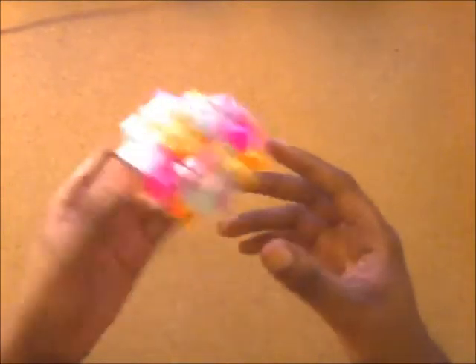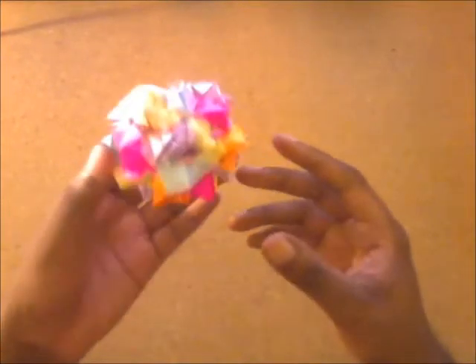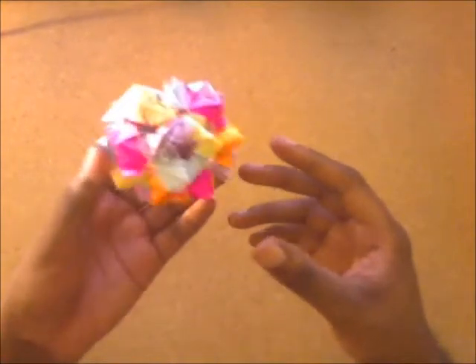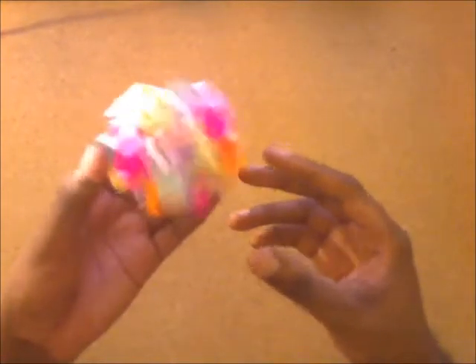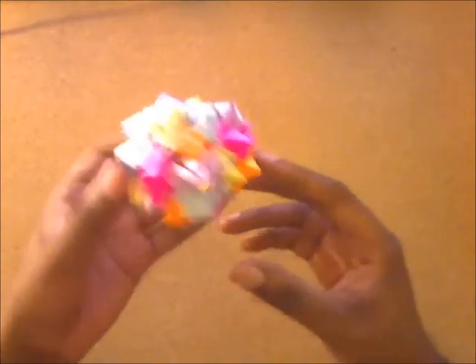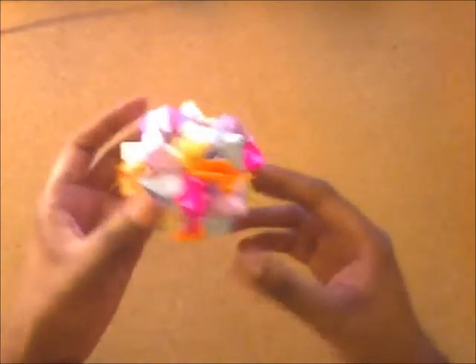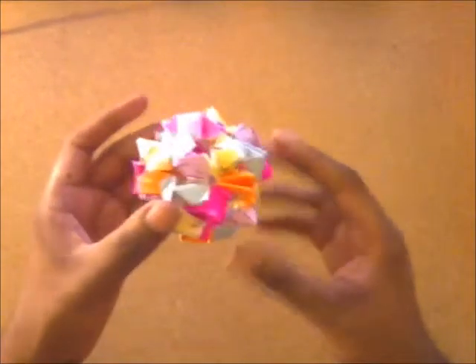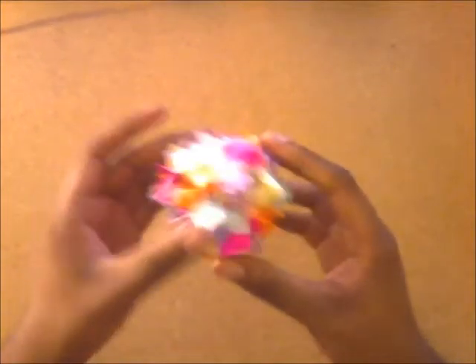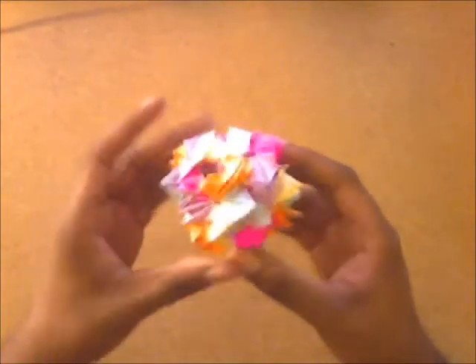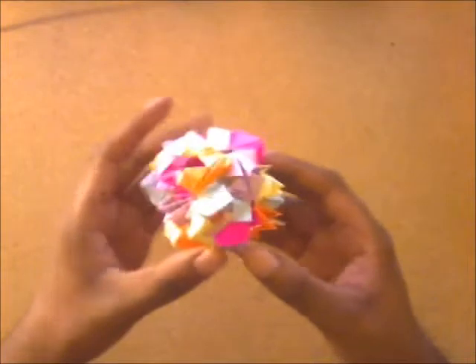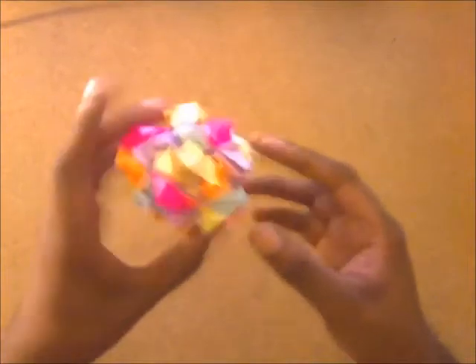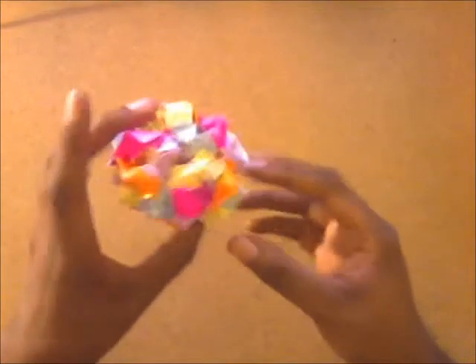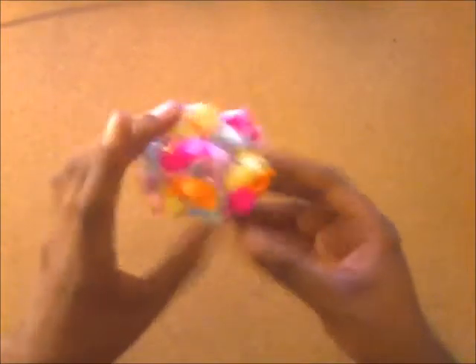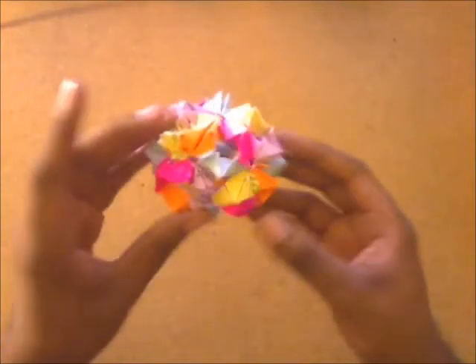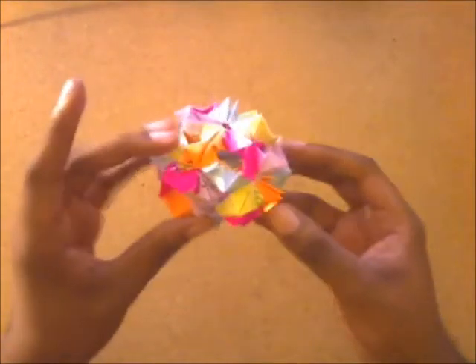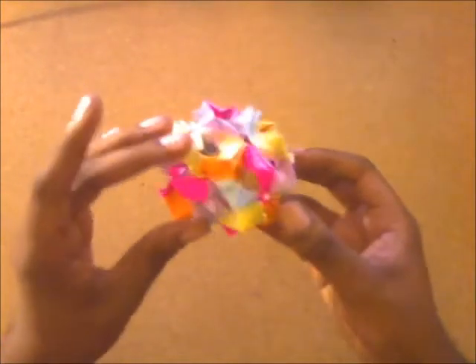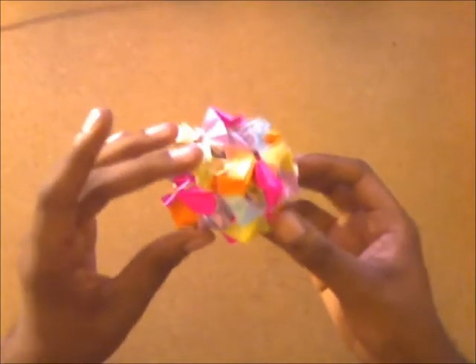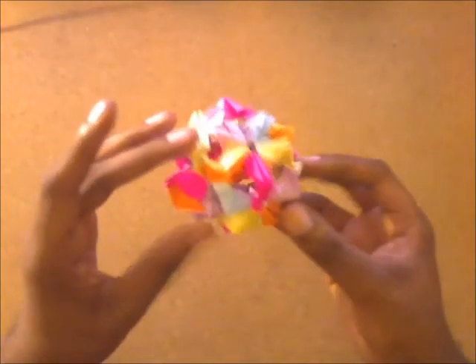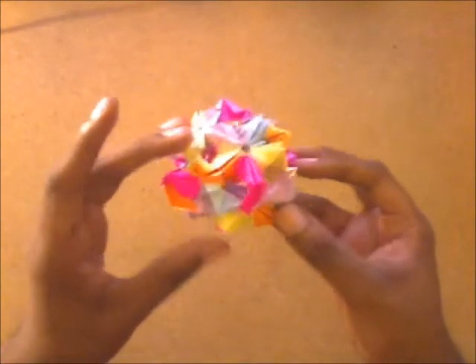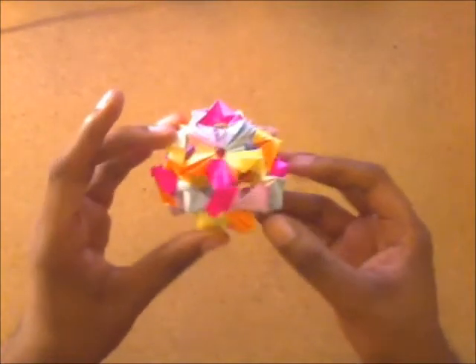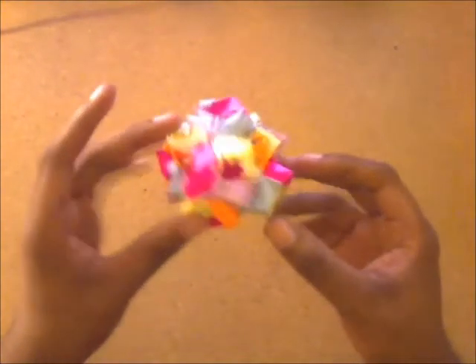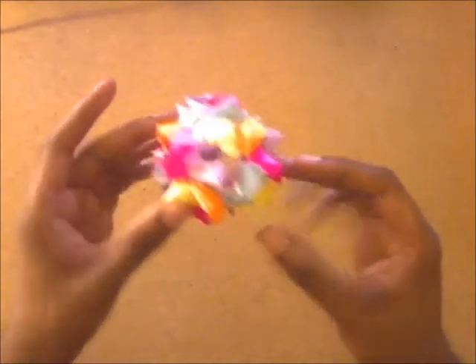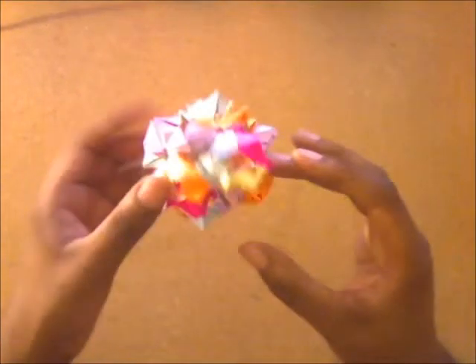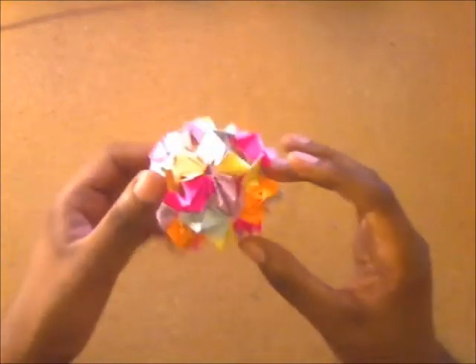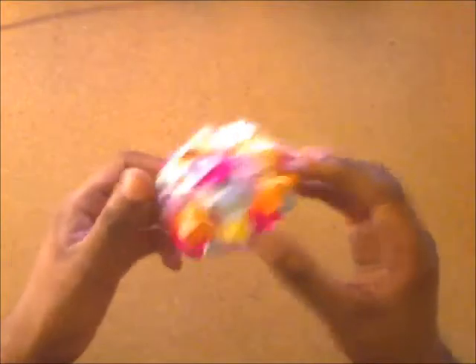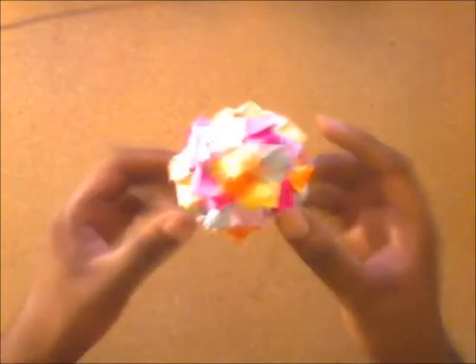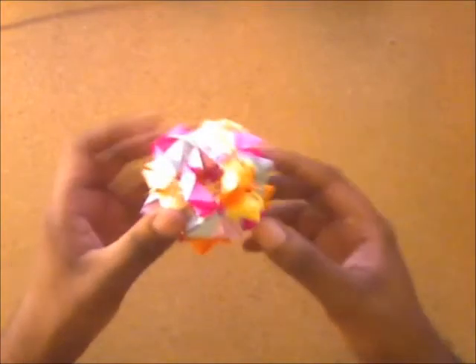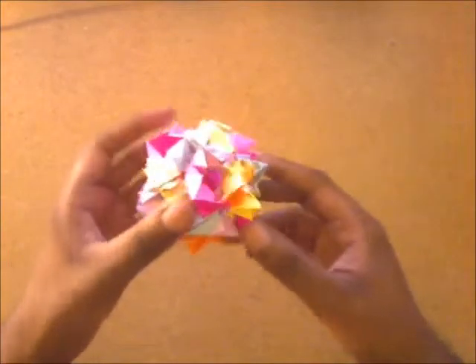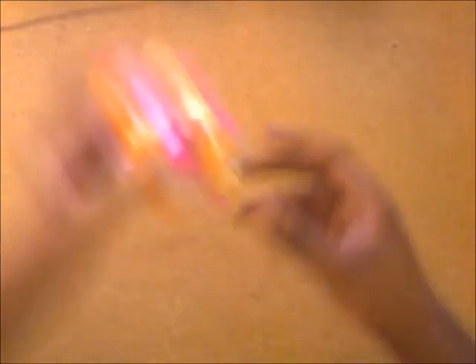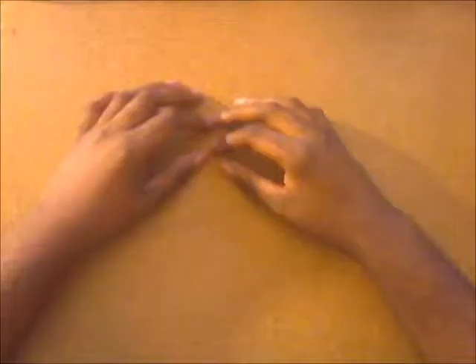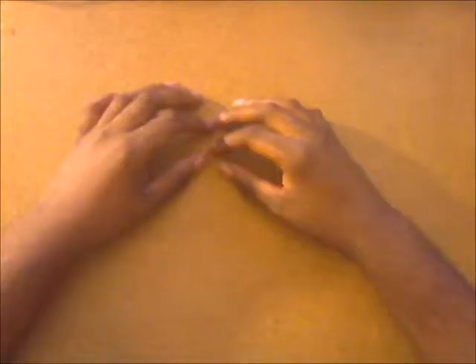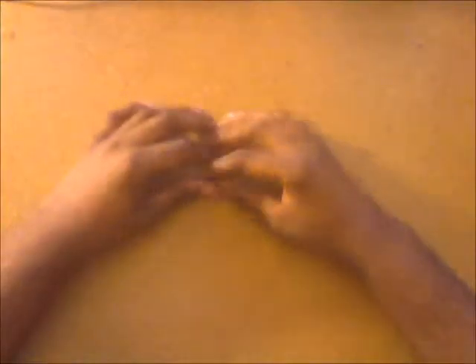This model is a Mina Kusadama. It was actually really easy to make. I chose some bright colors just to liven it up a bit.